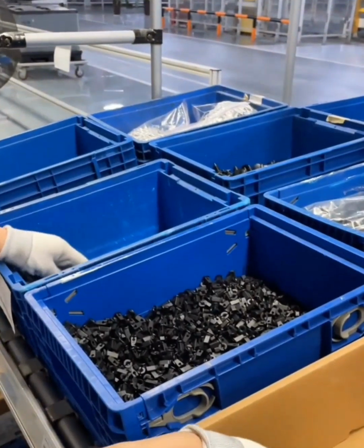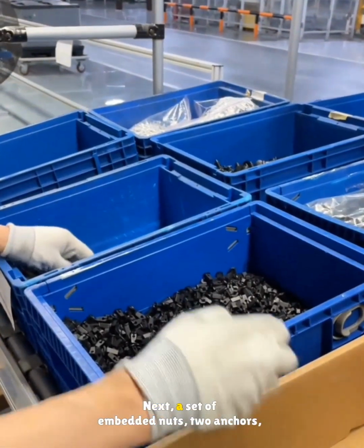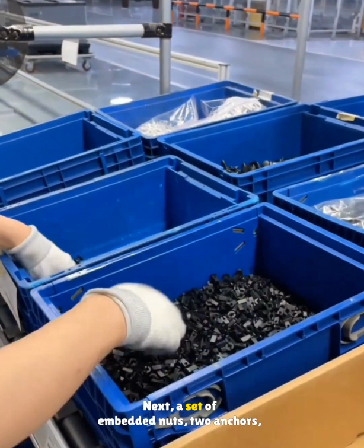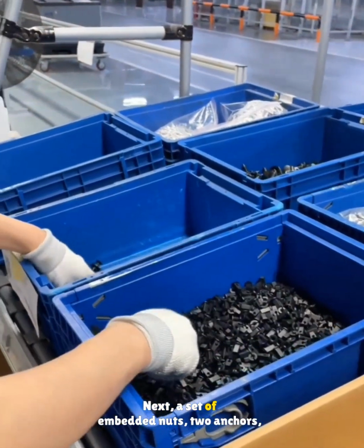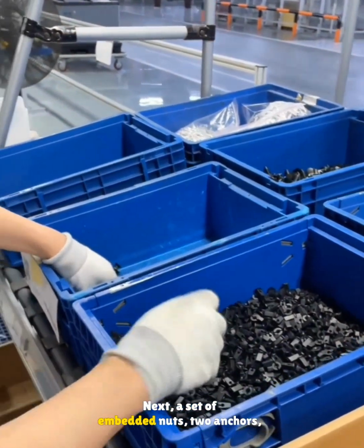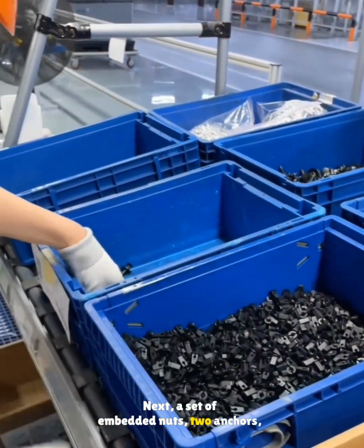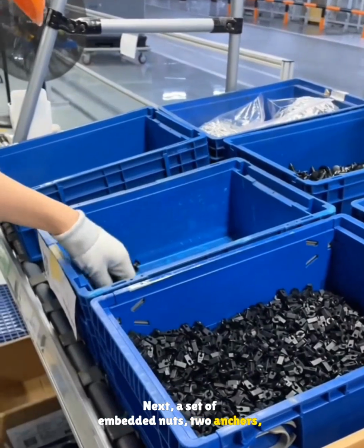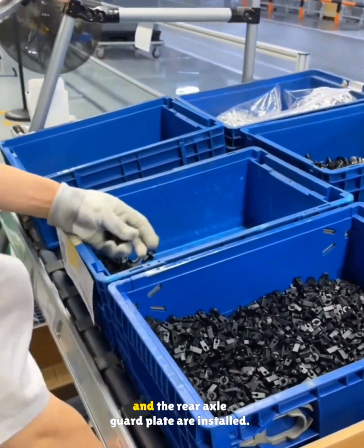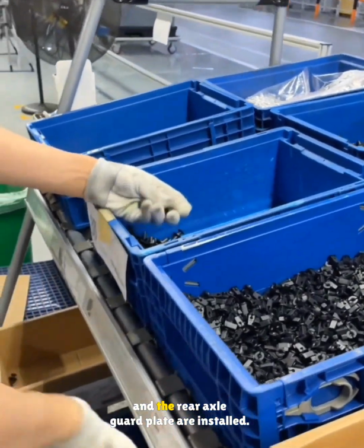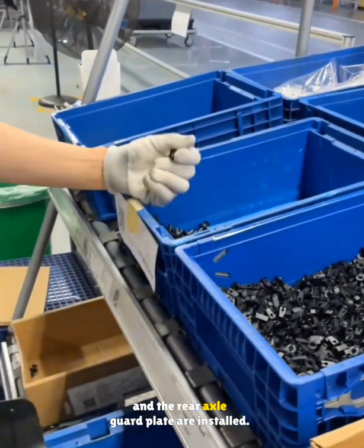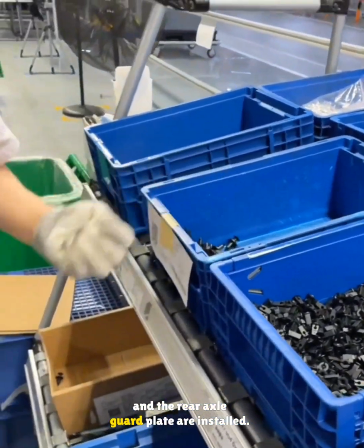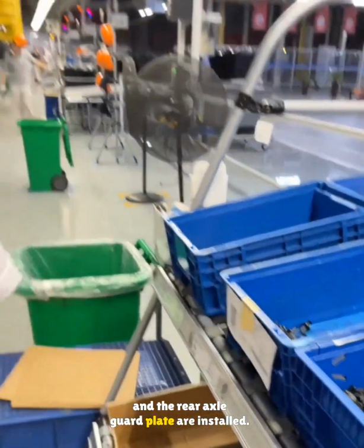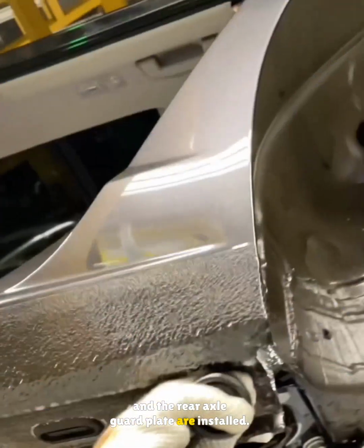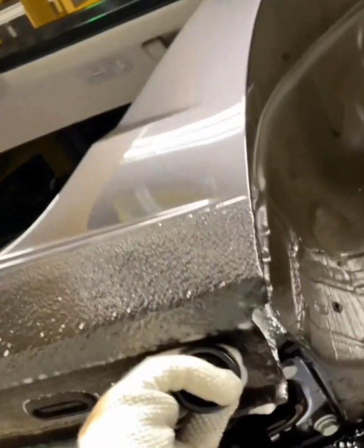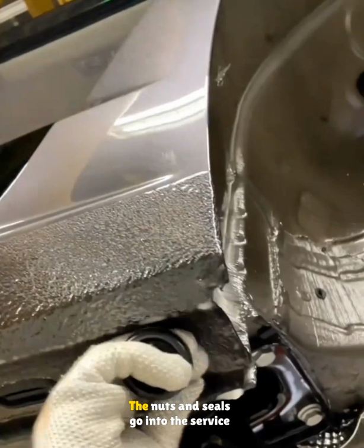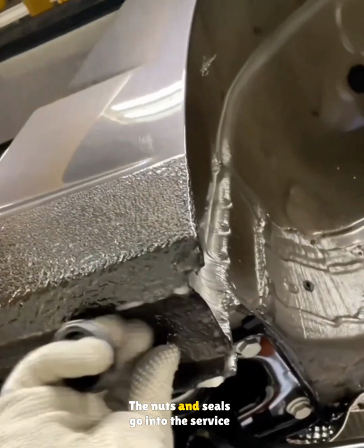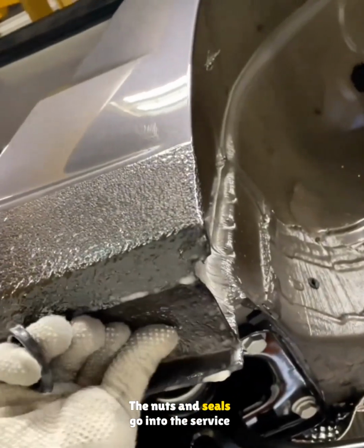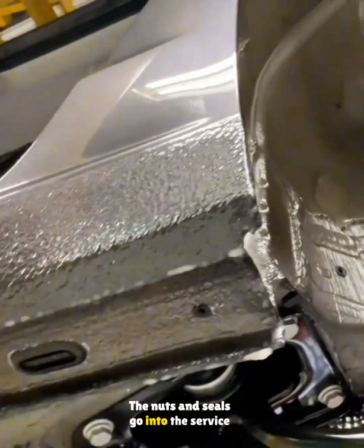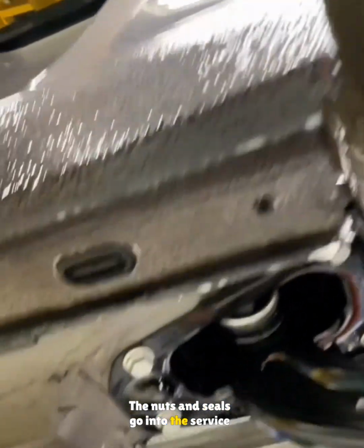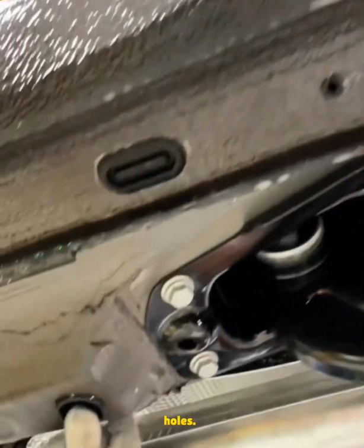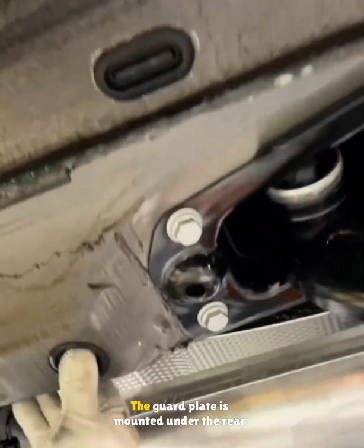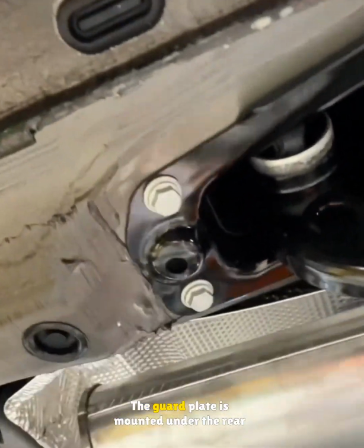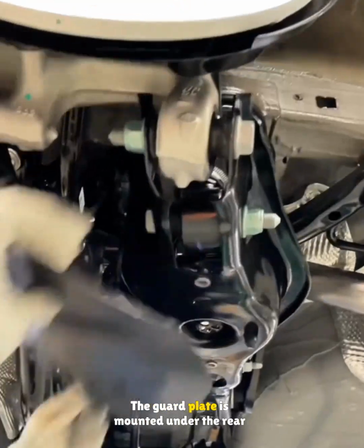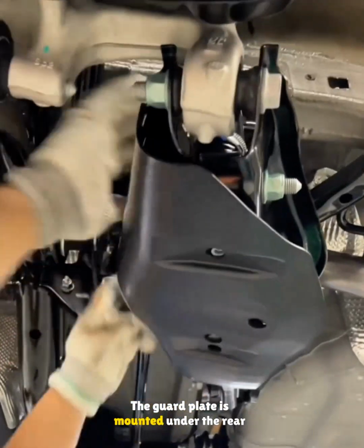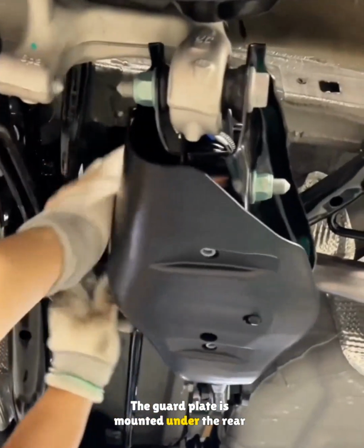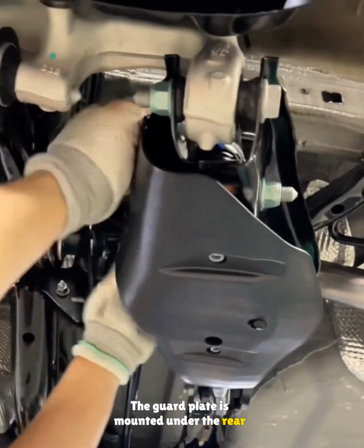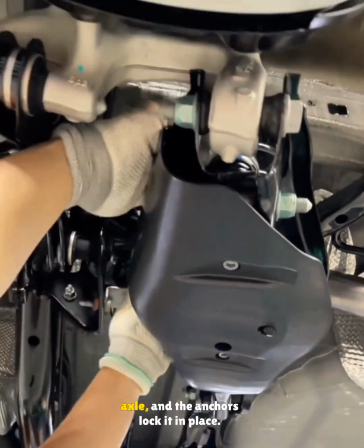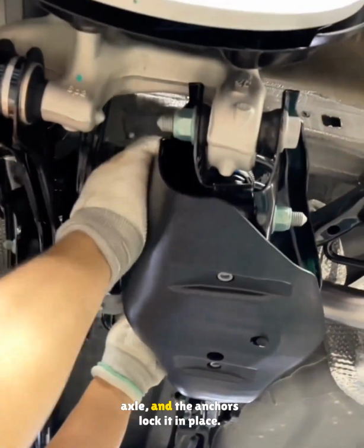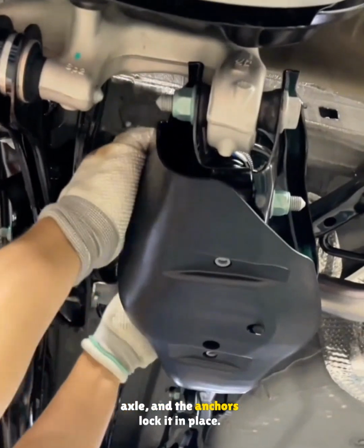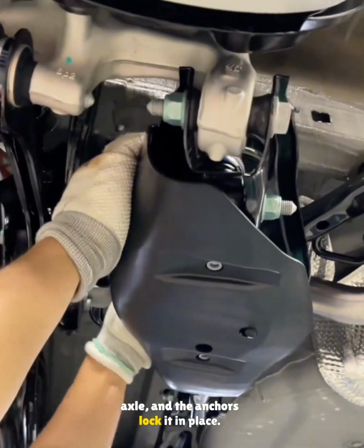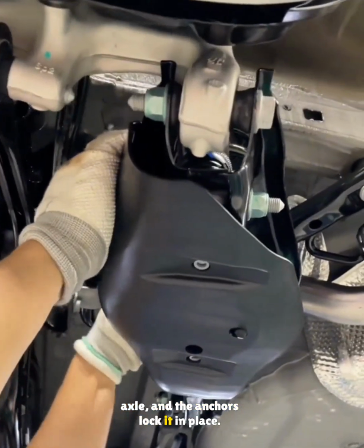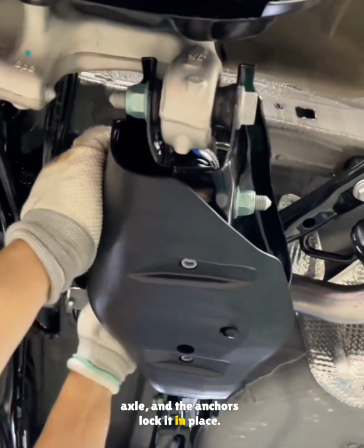Next, a set of embedded nuts, two anchors, and the rear axle guard plate are installed. The nuts and seals go into the service holes. The guard plate is mounted under the rear axle and the anchors lock it in place.